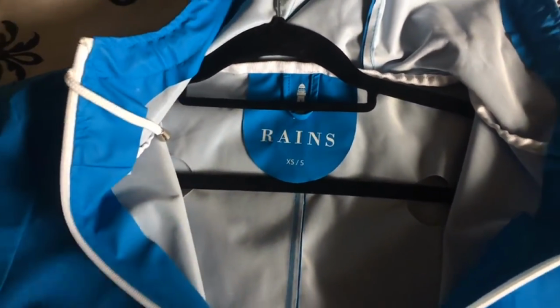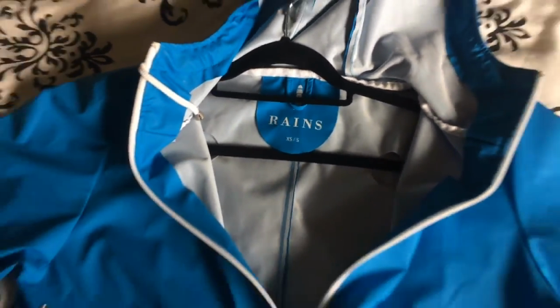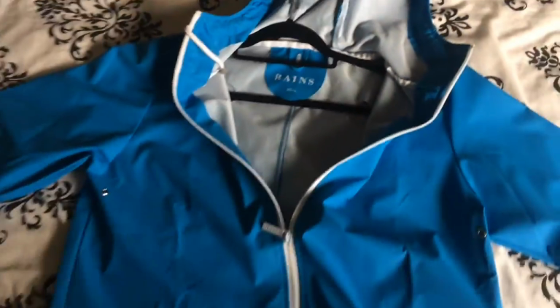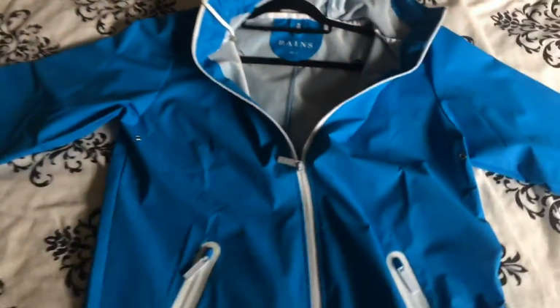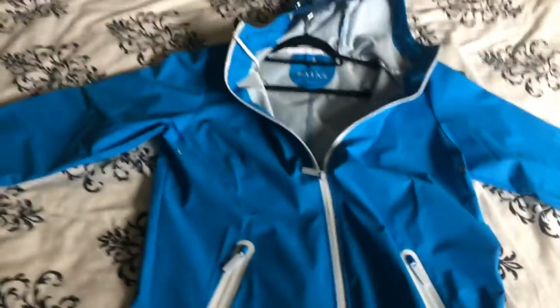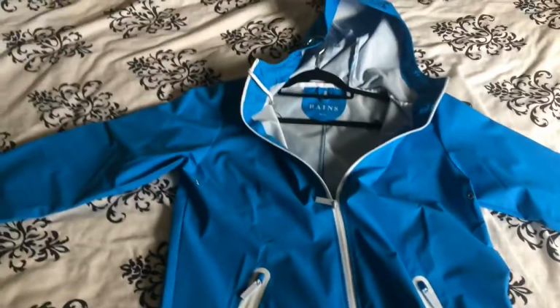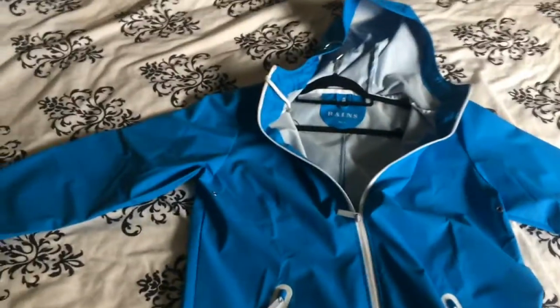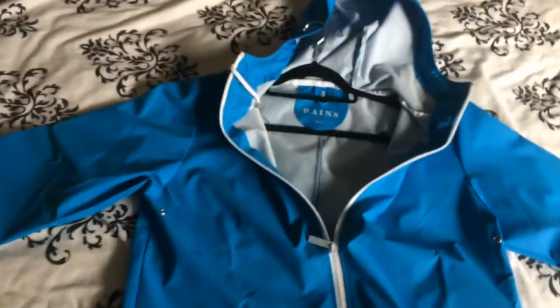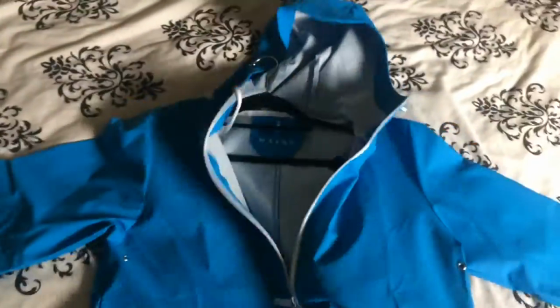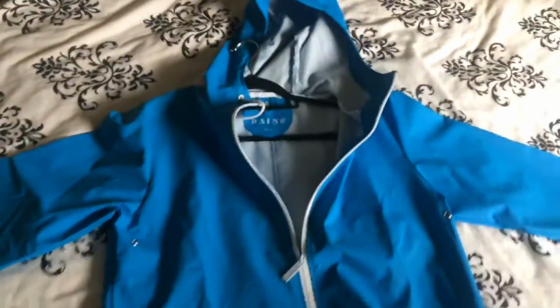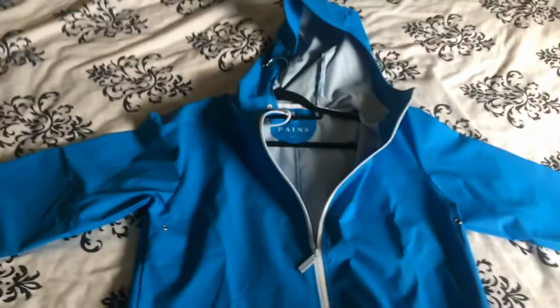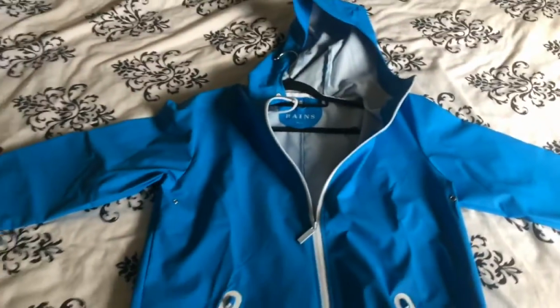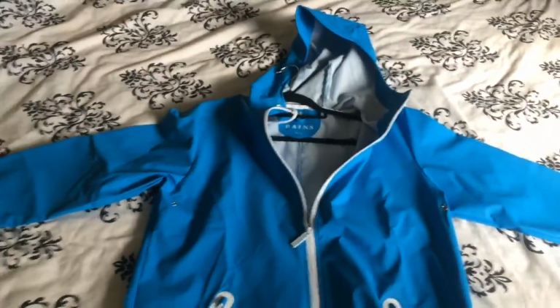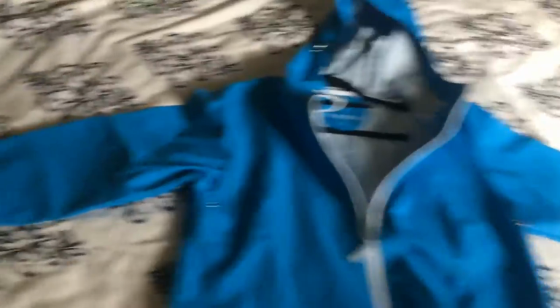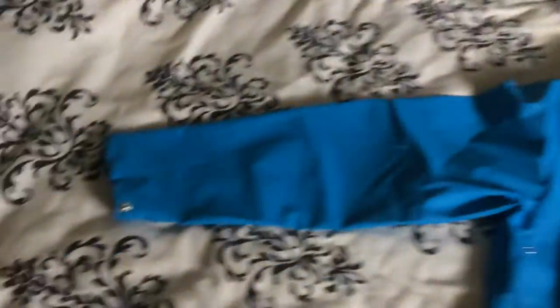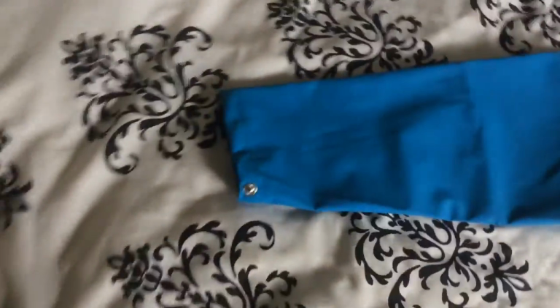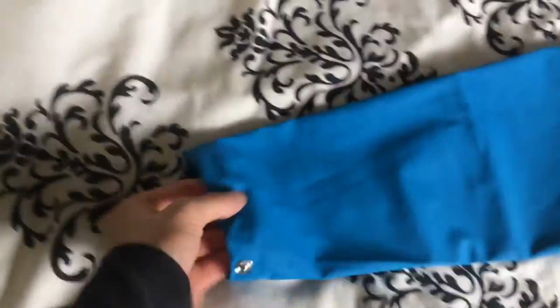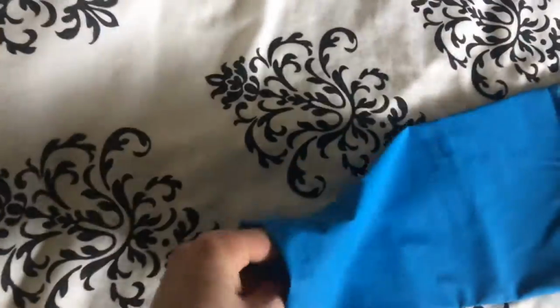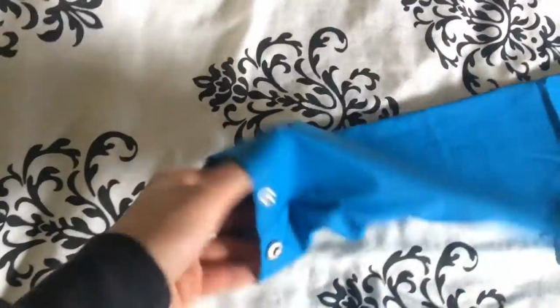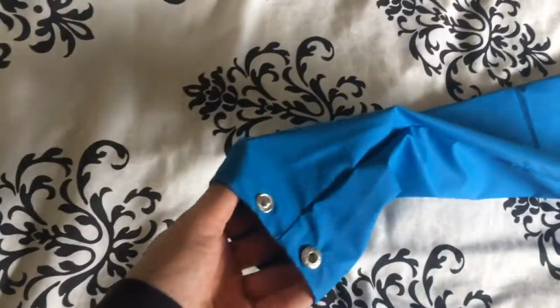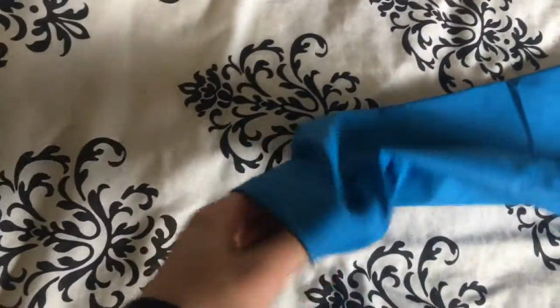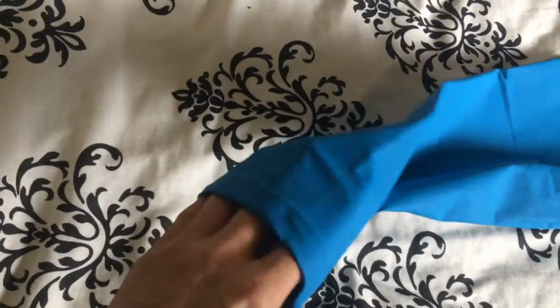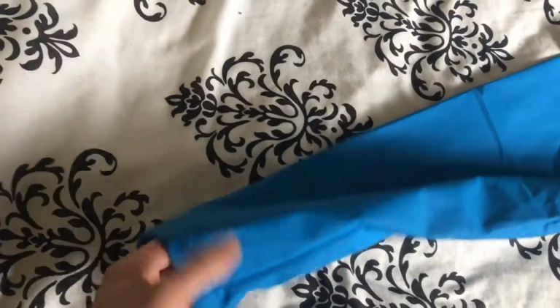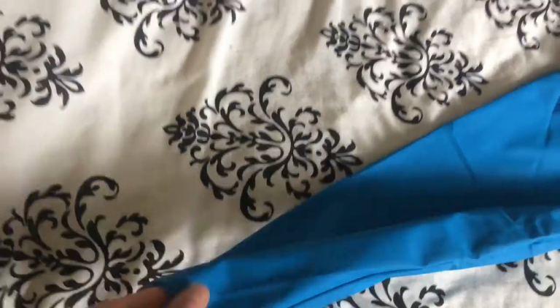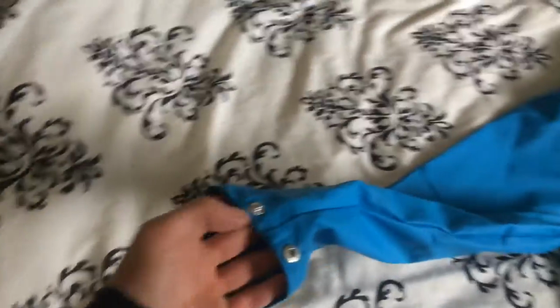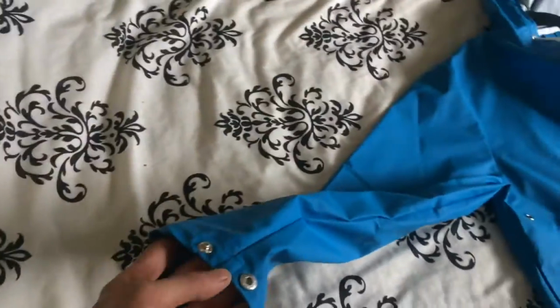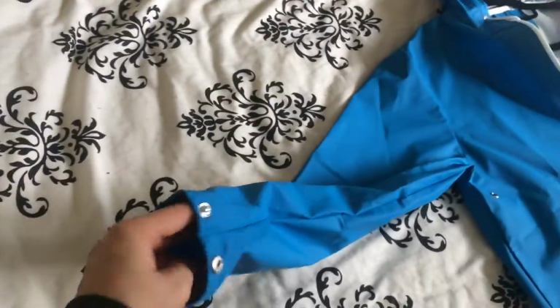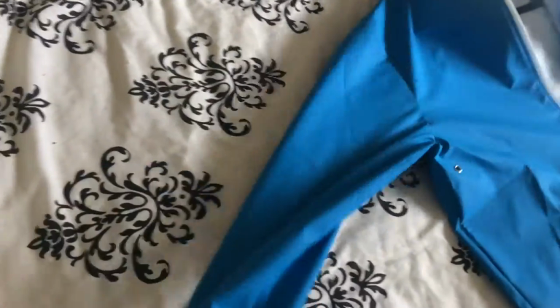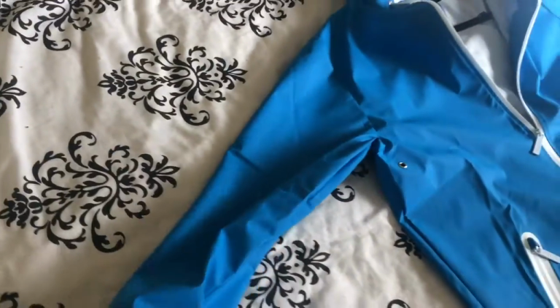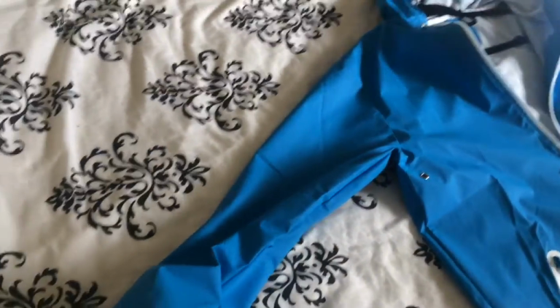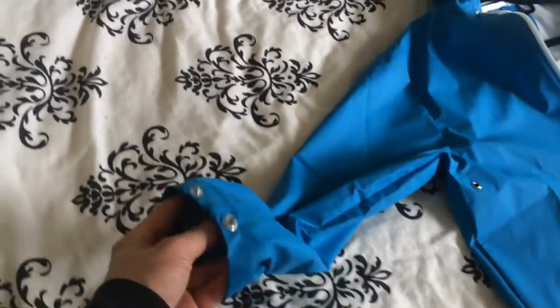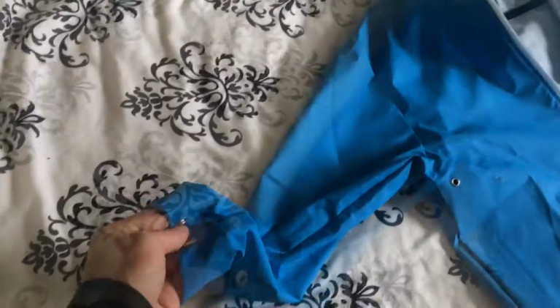I got this in extra small and it still fits quite big. And as I say, the buttons are just madness — you can either have them baggy as anything on your wrists, or press them closed and stop your circulation.